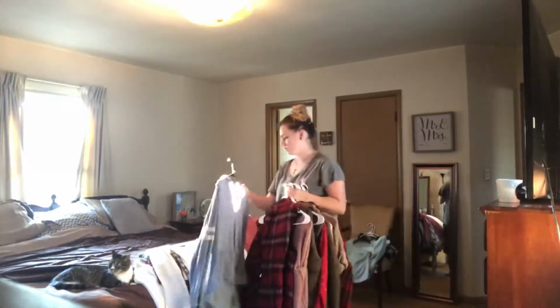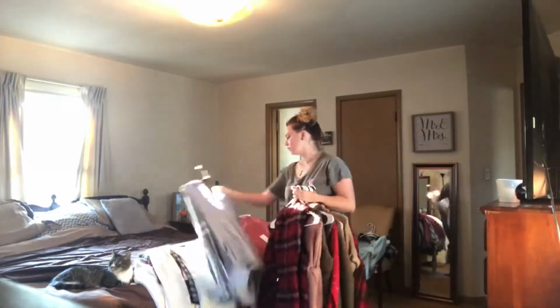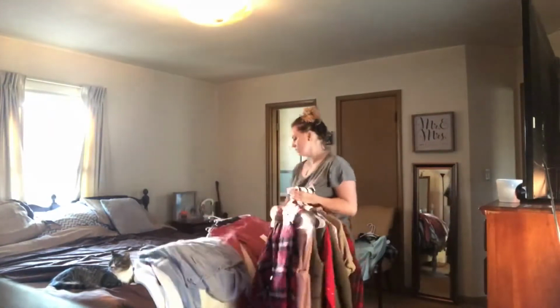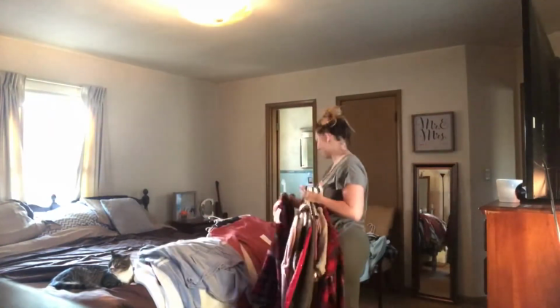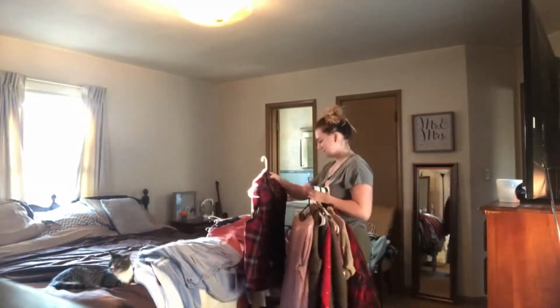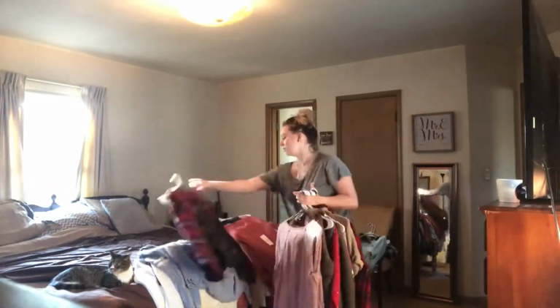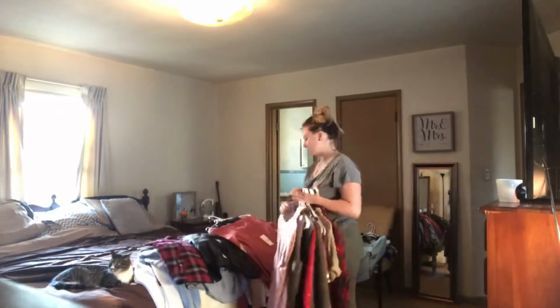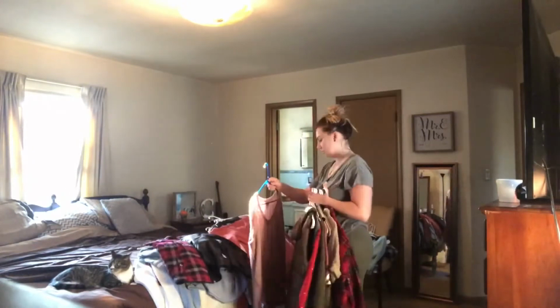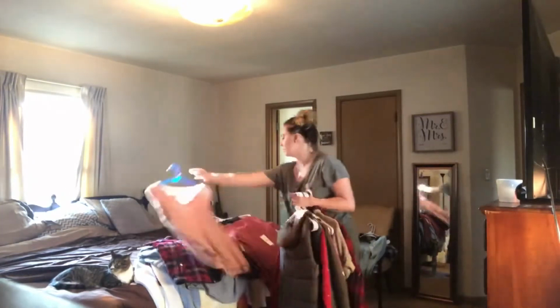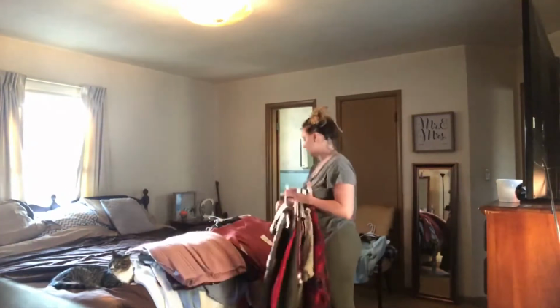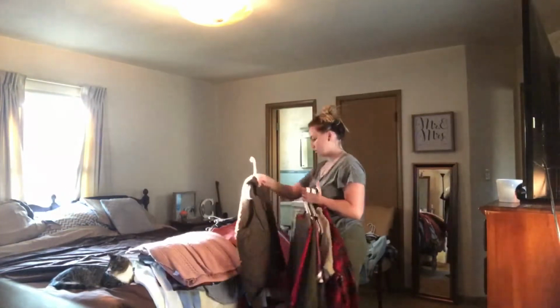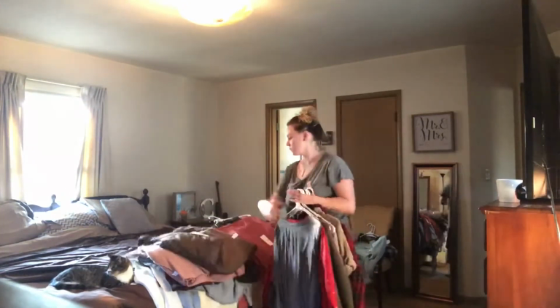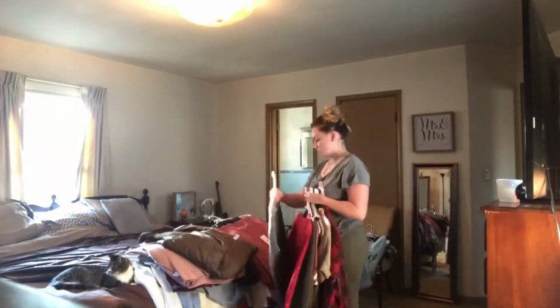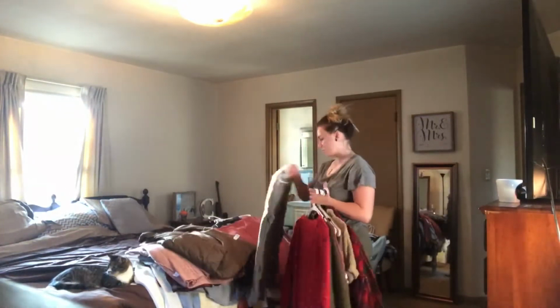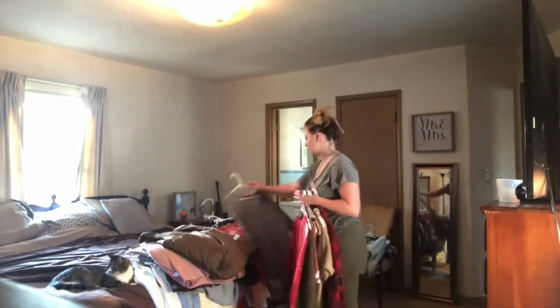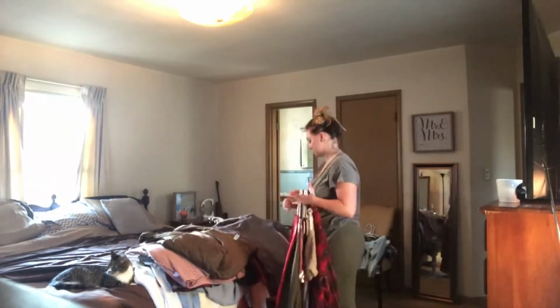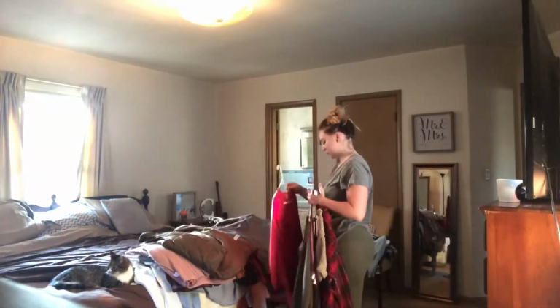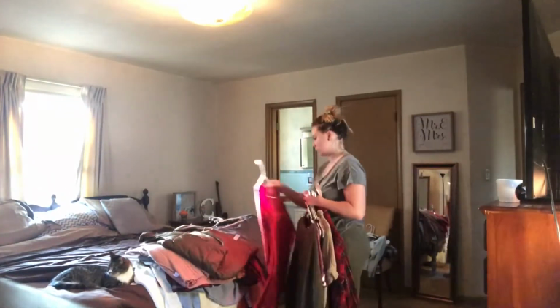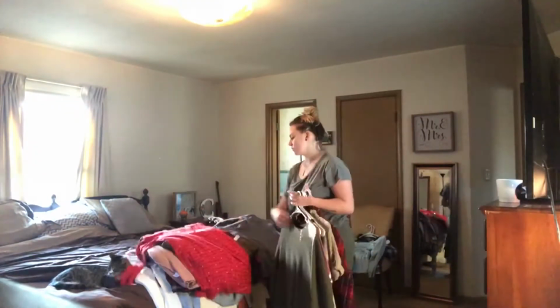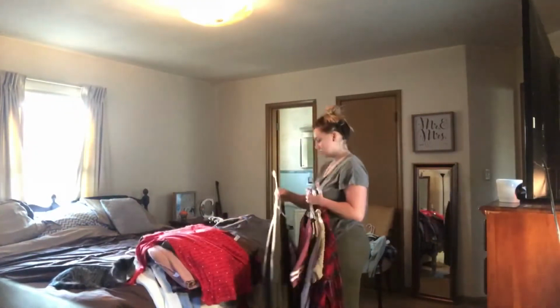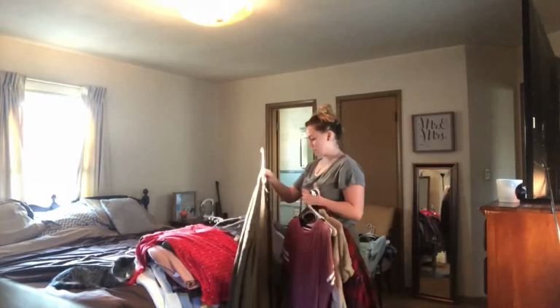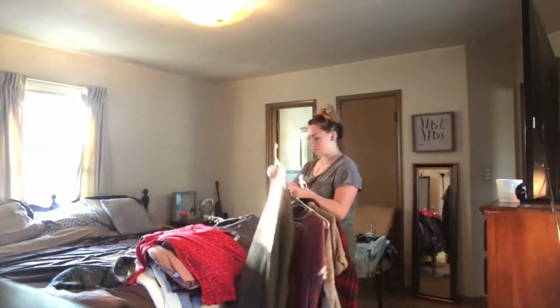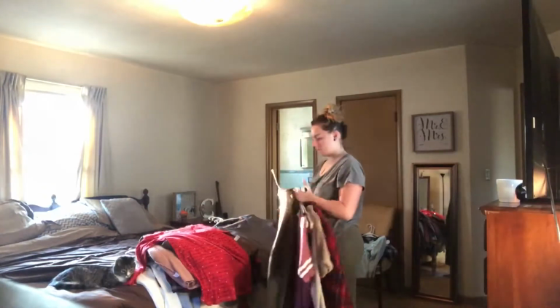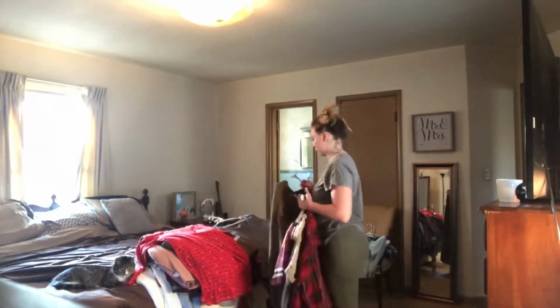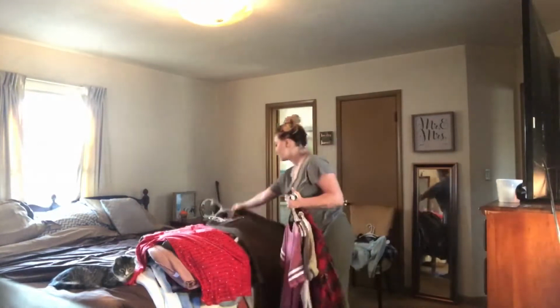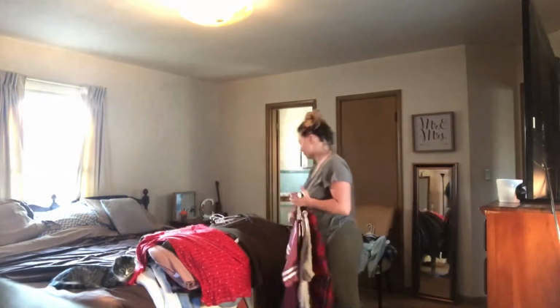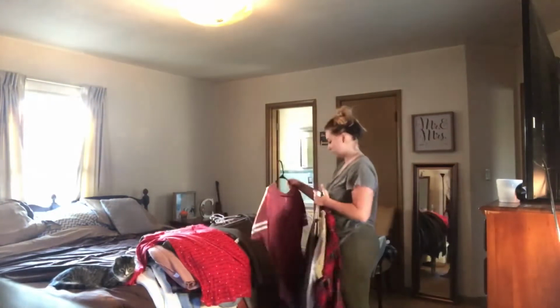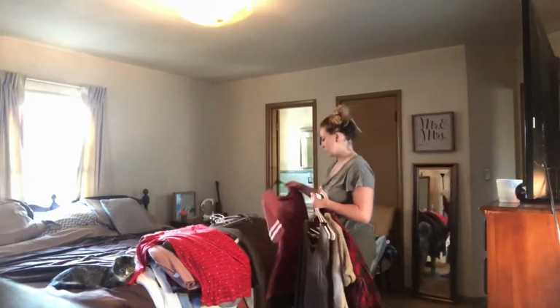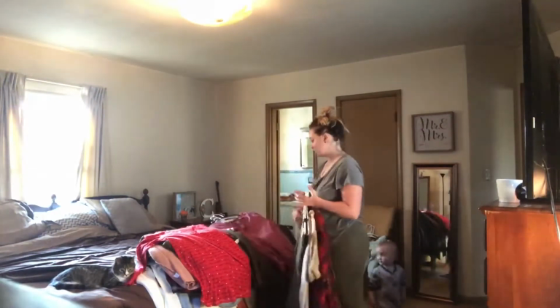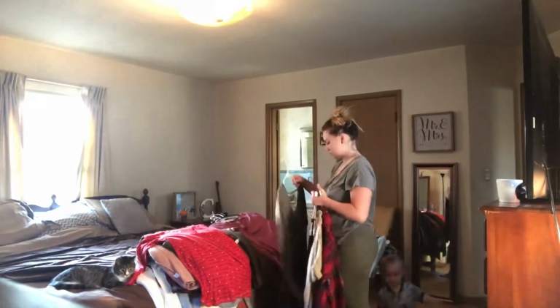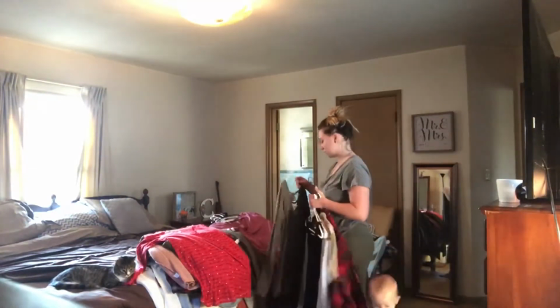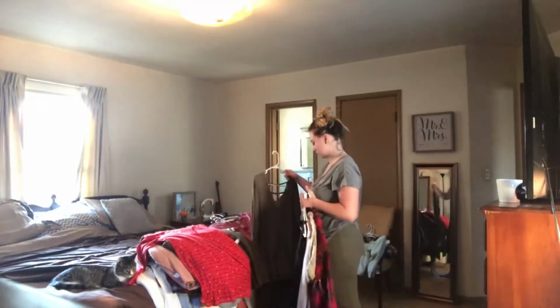As you can see, that left pile is the things that I'm going to be holding and putting away. It's mainly heavy hoodies, big sweaters, jackets, and things like that.